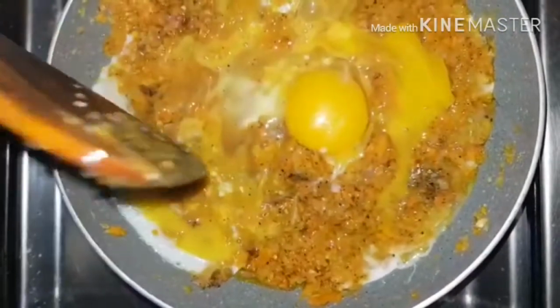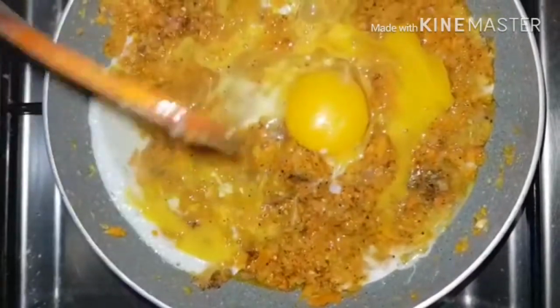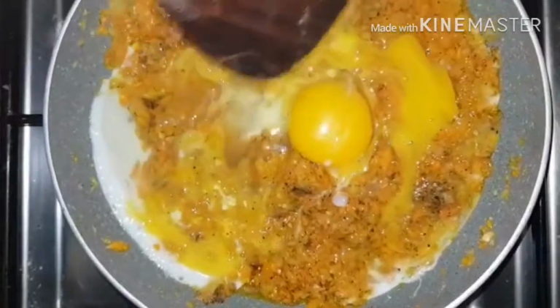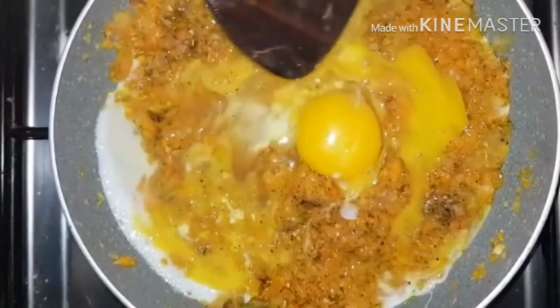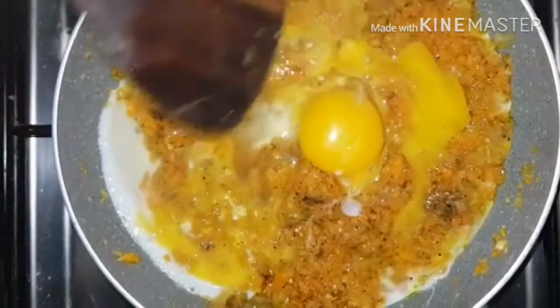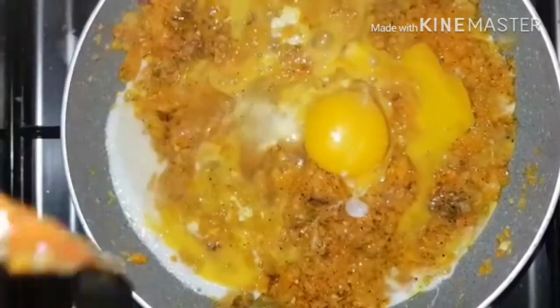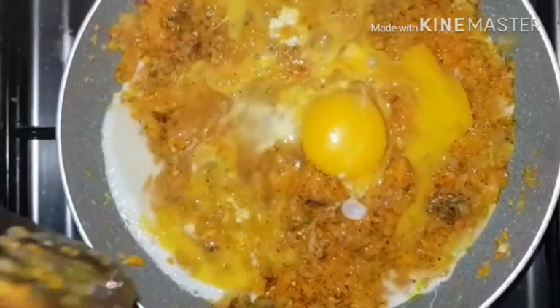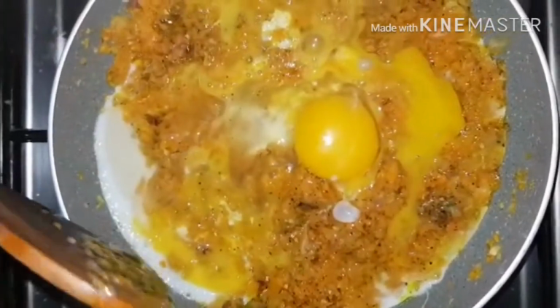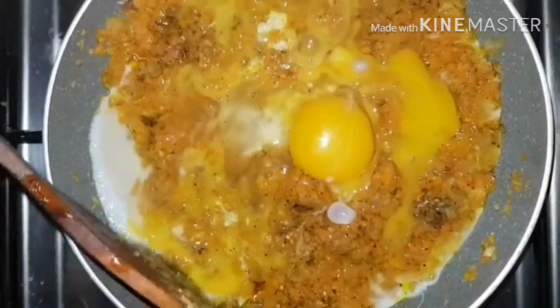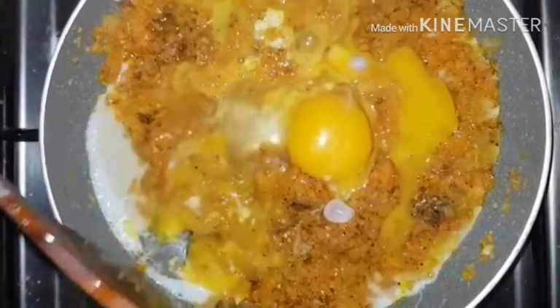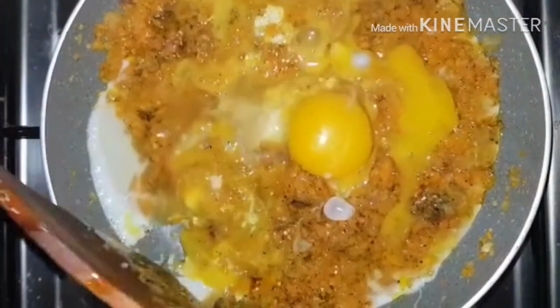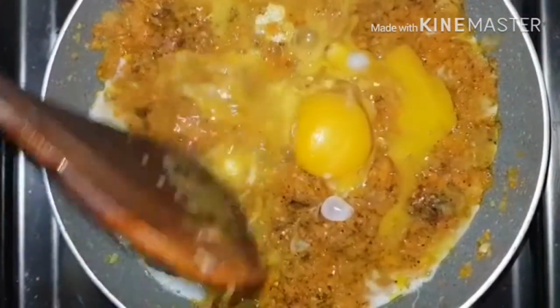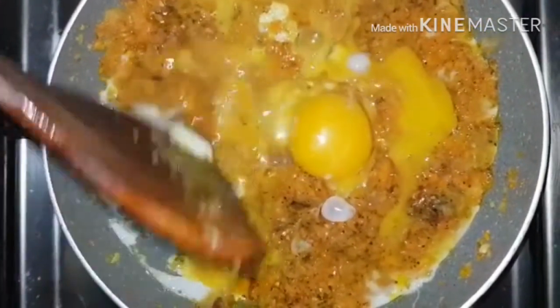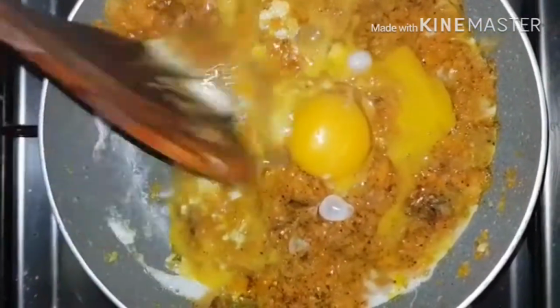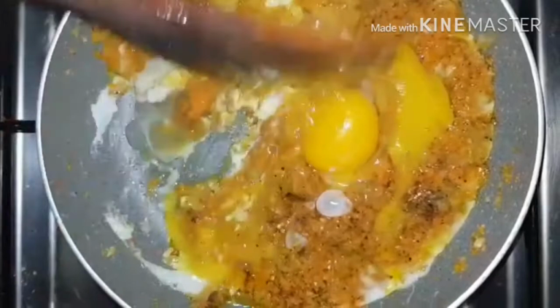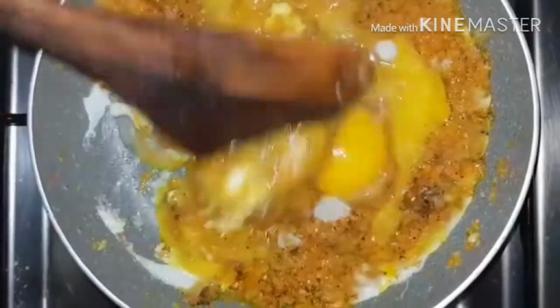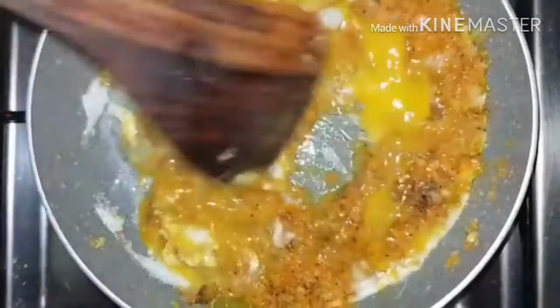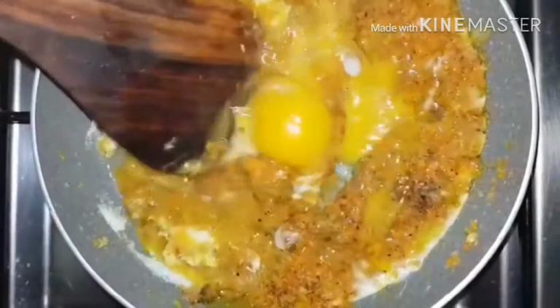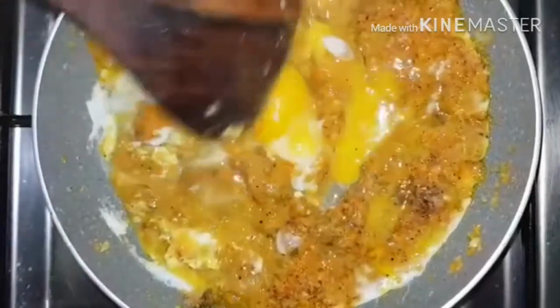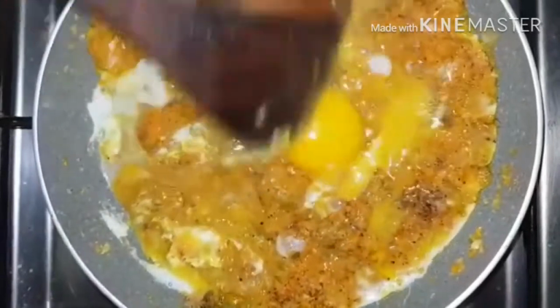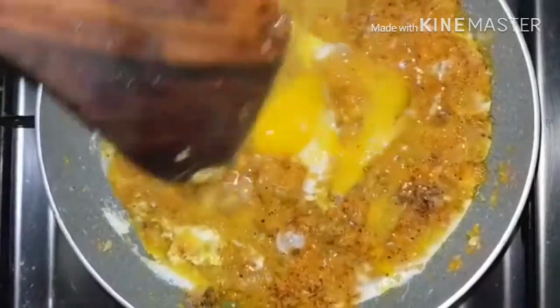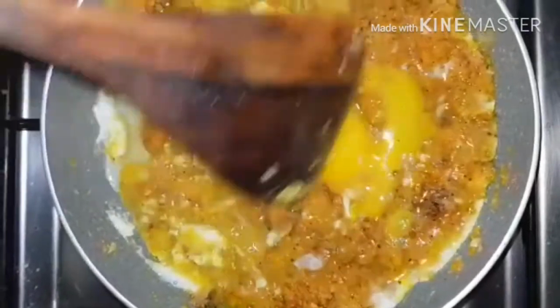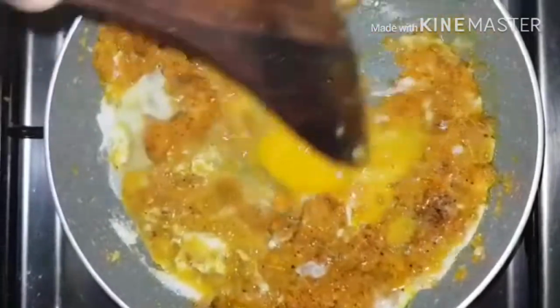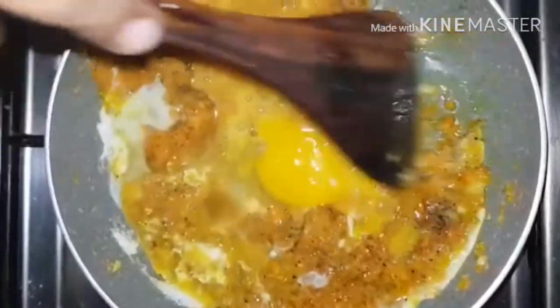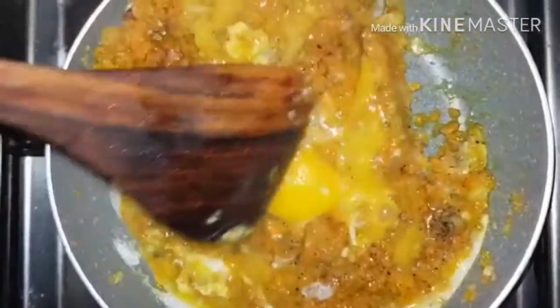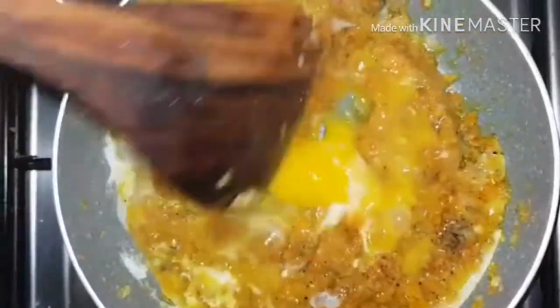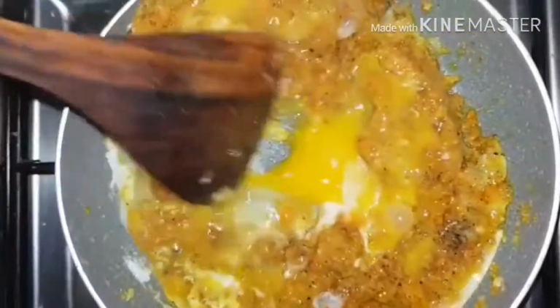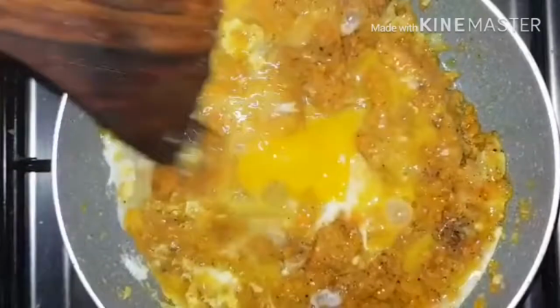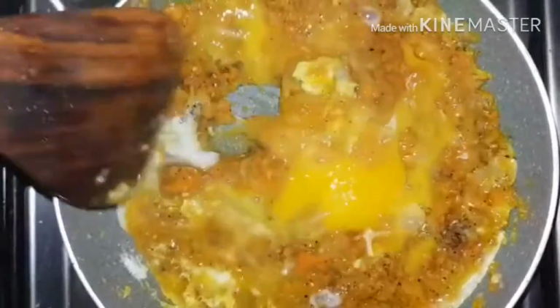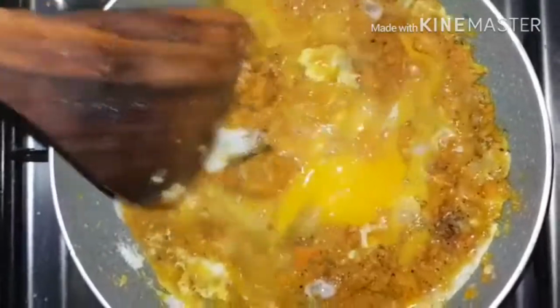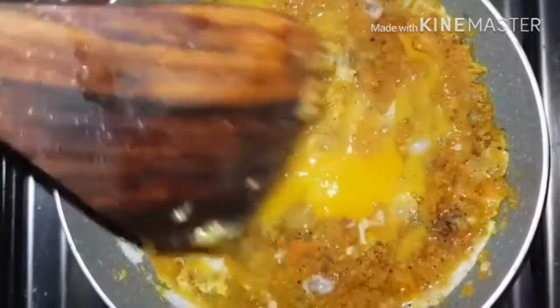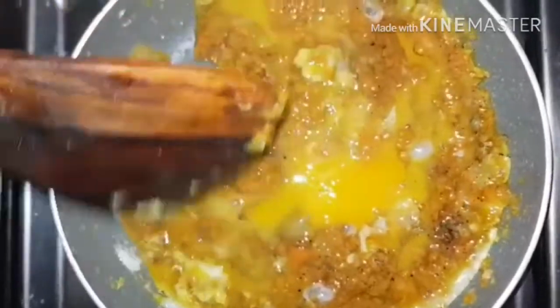Since we took this with a big portion, we cannot find the center easily. We have to try to make it. That is why the center comes out so different.